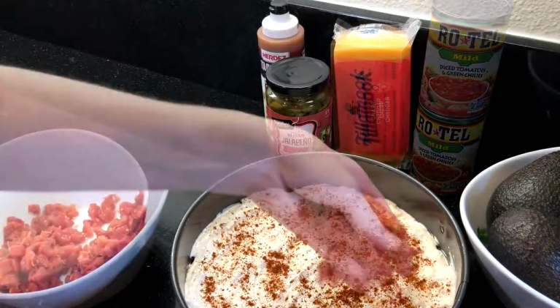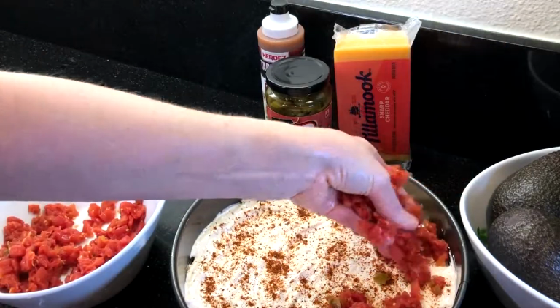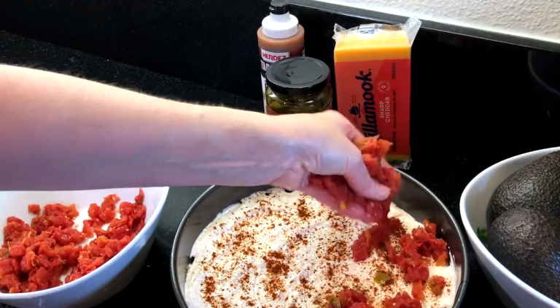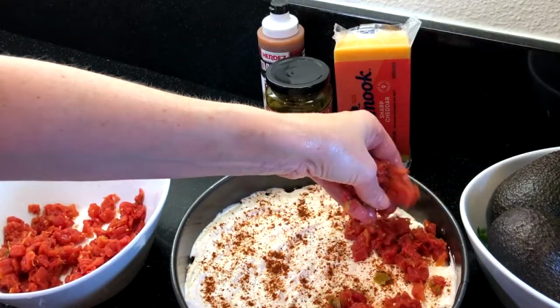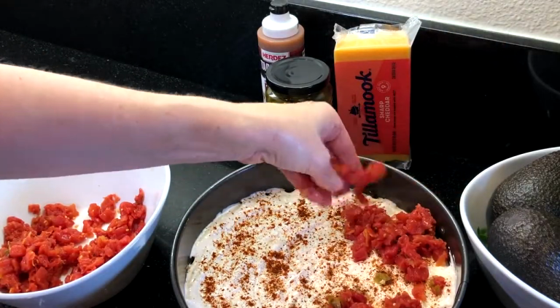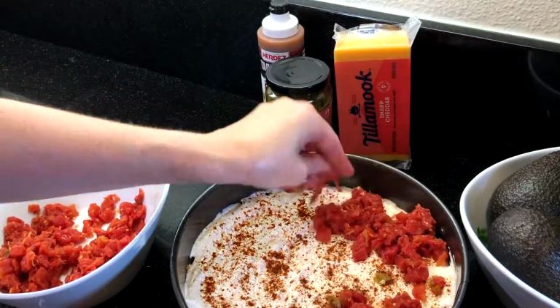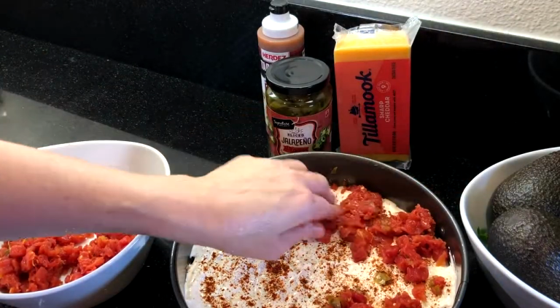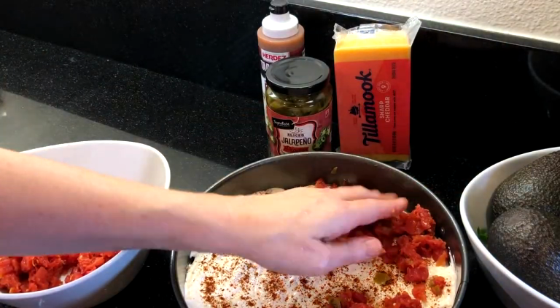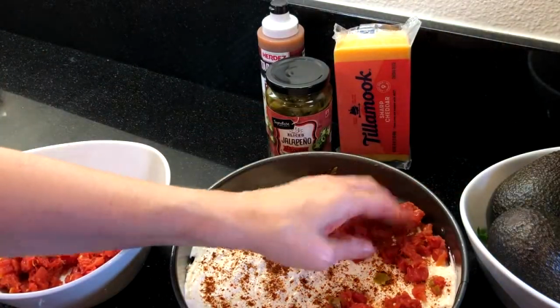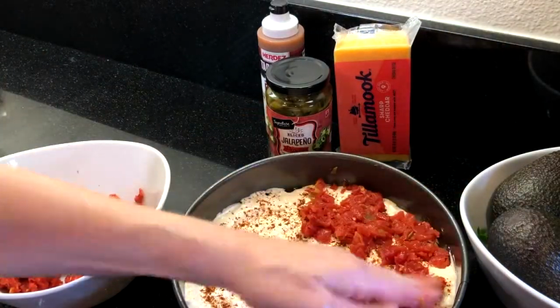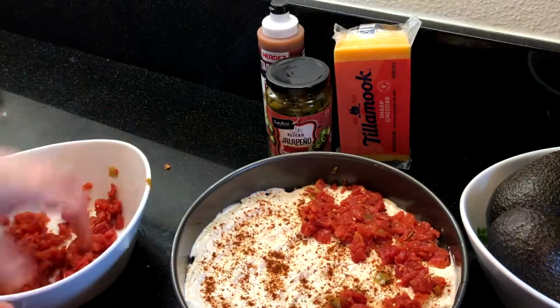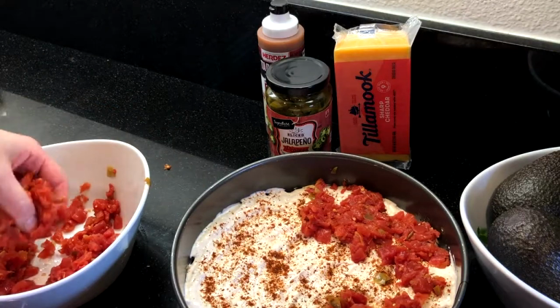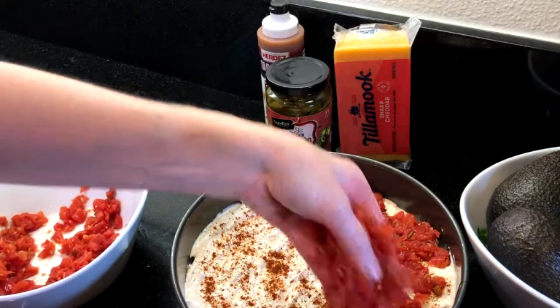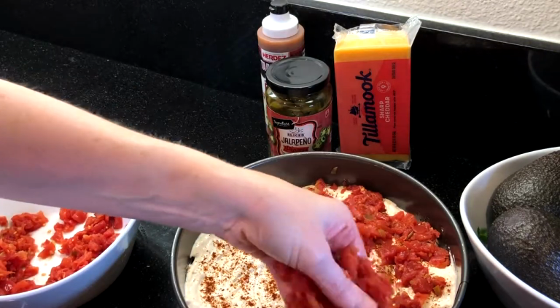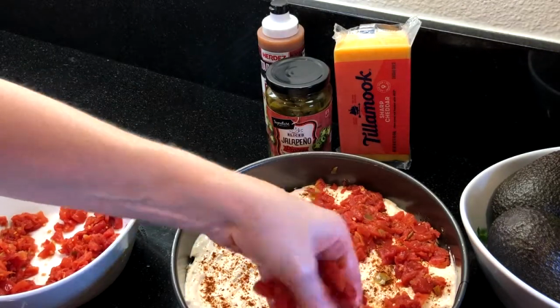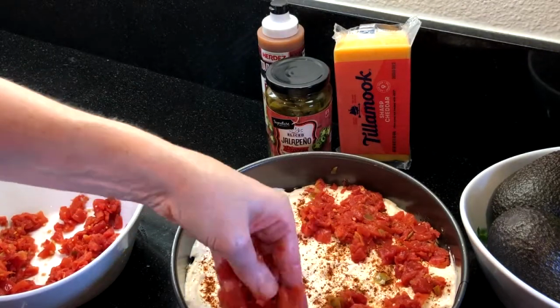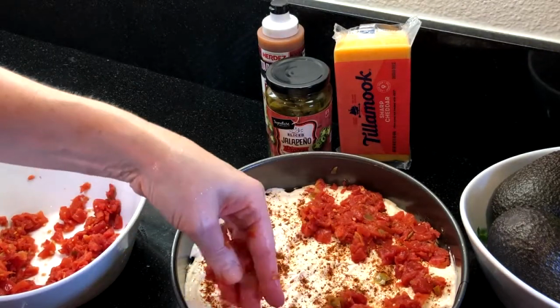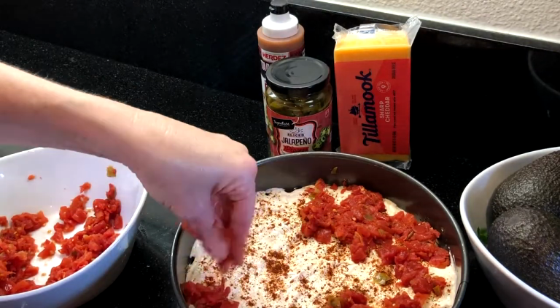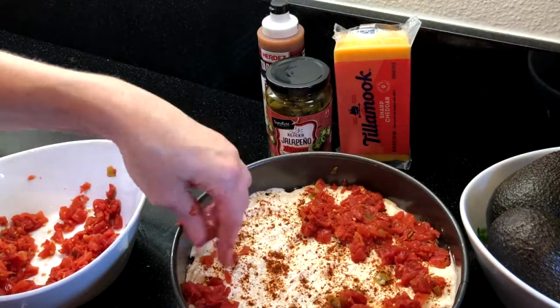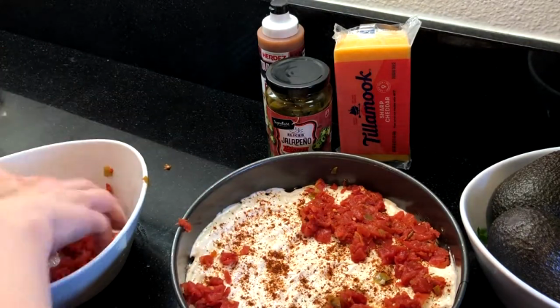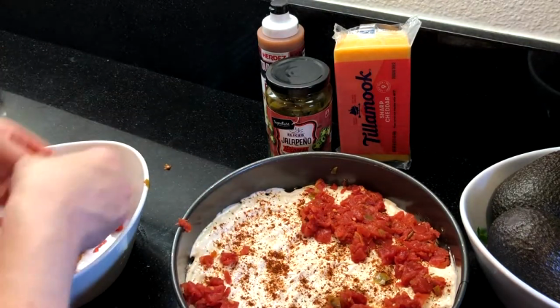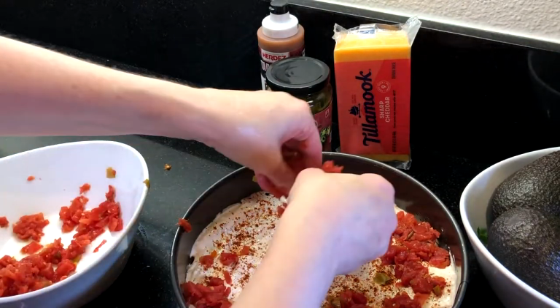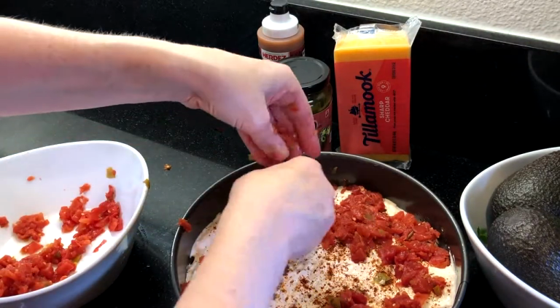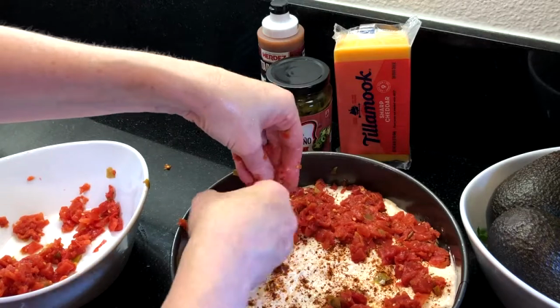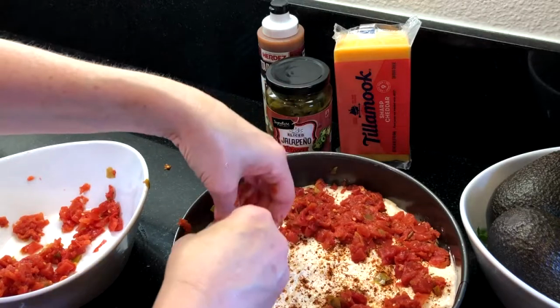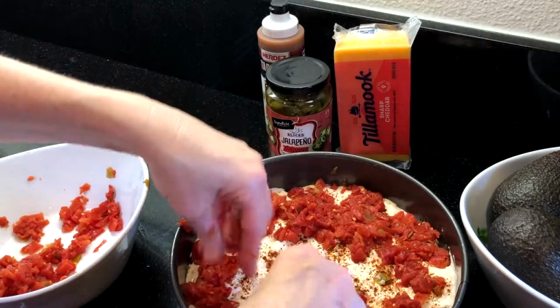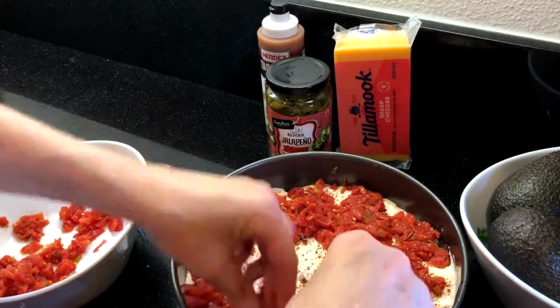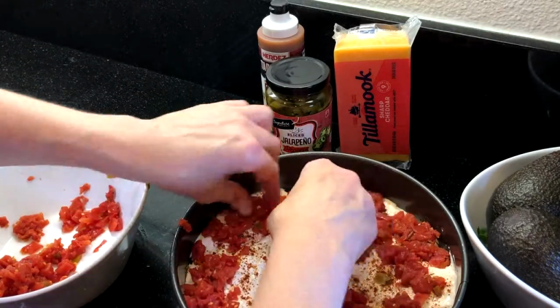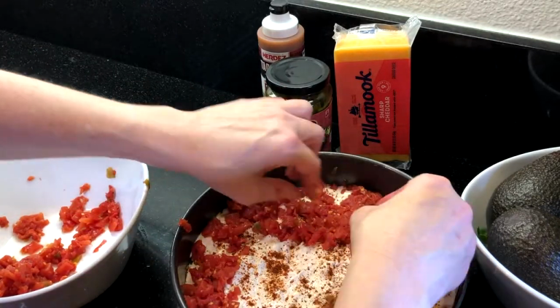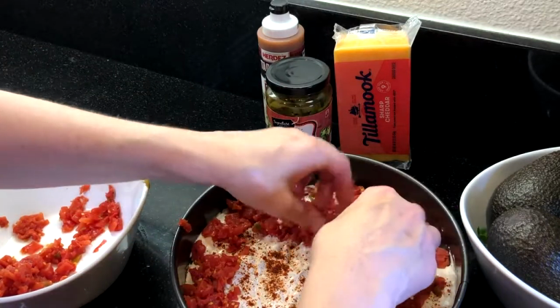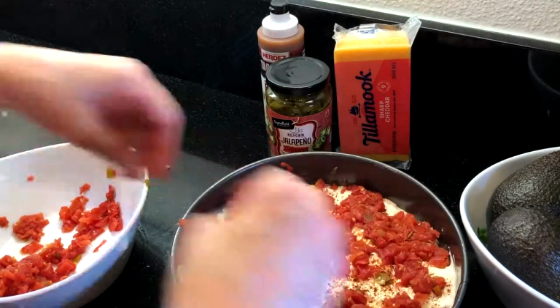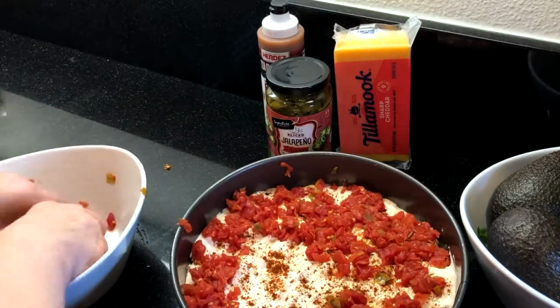If you love to entertain, check out our playlist for potluck favorites and appetizer recipes. And just a quick thank you for the likes and the comments — when you watch and comment on our videos, it helps other people find them, and we really appreciate your help.